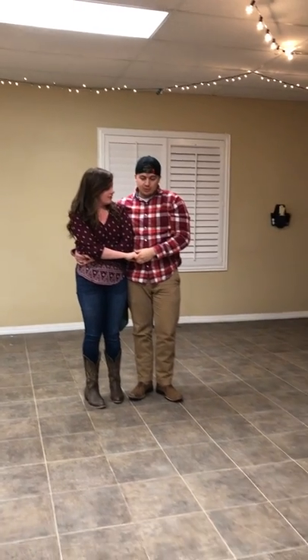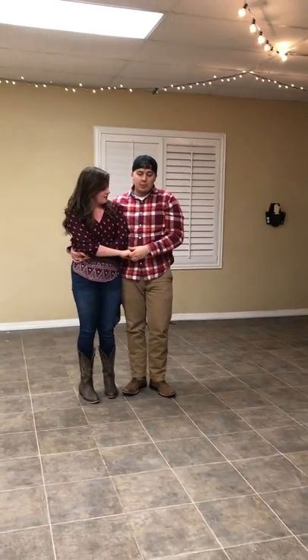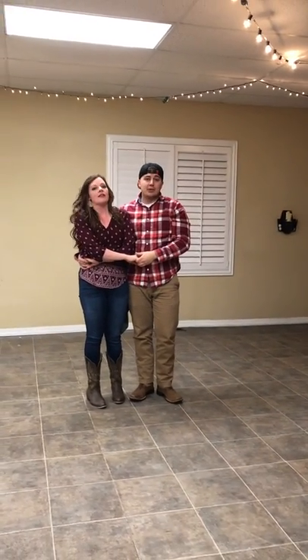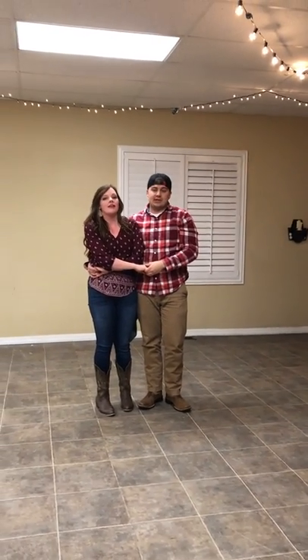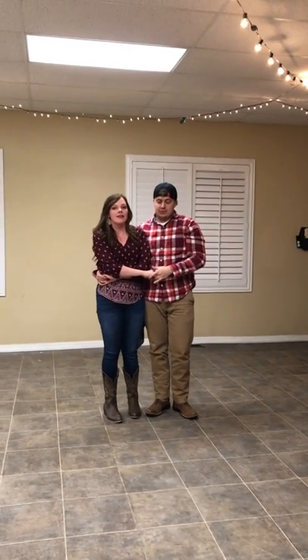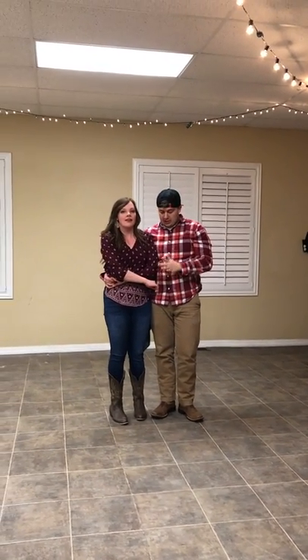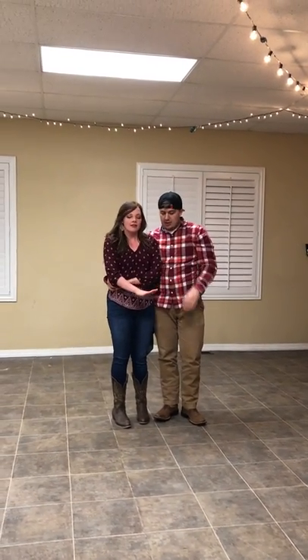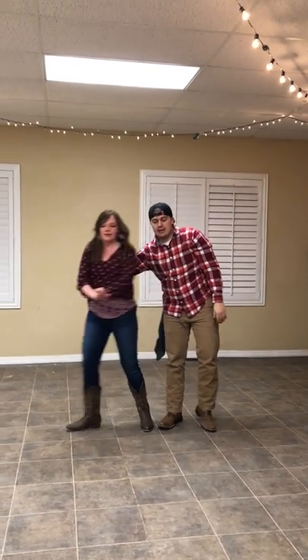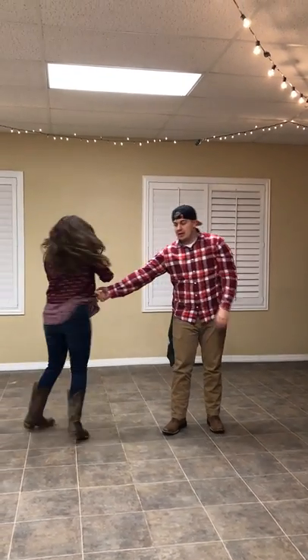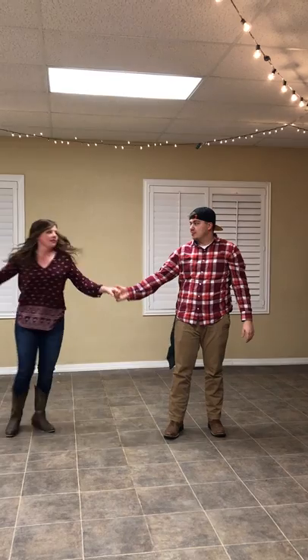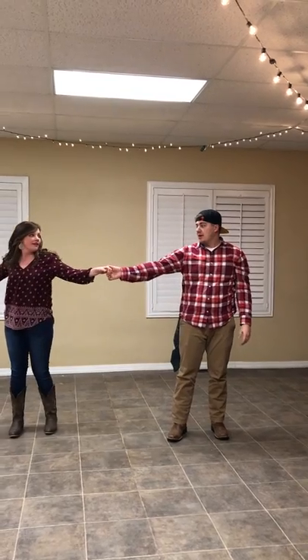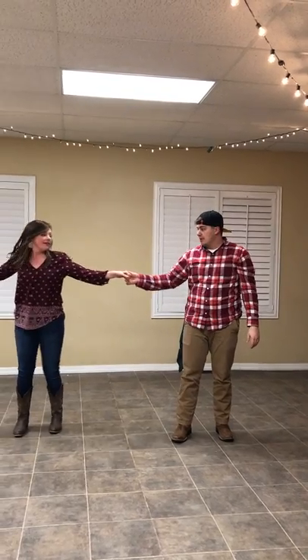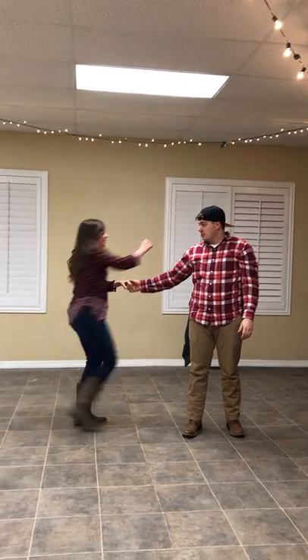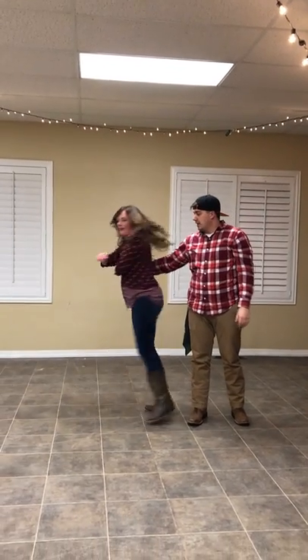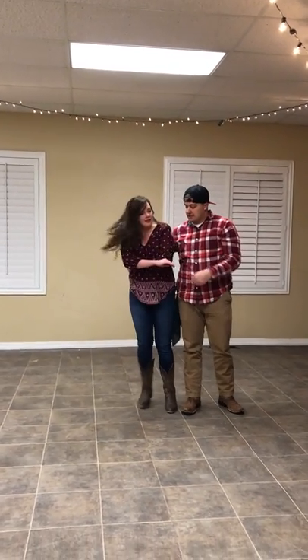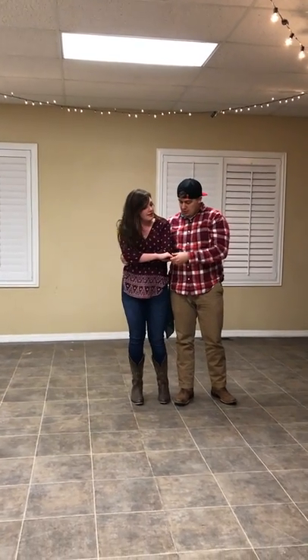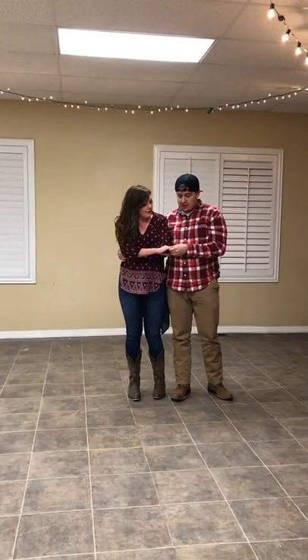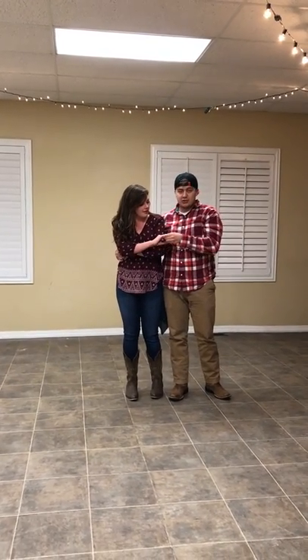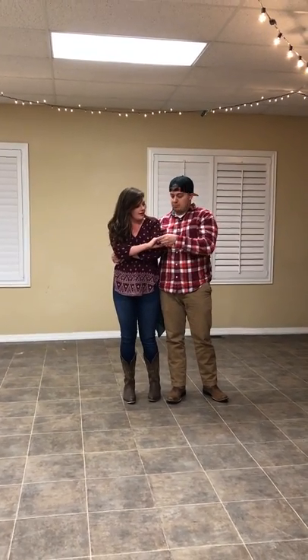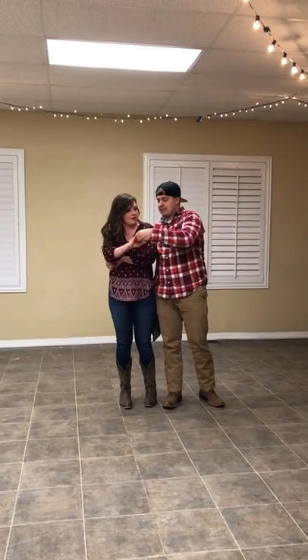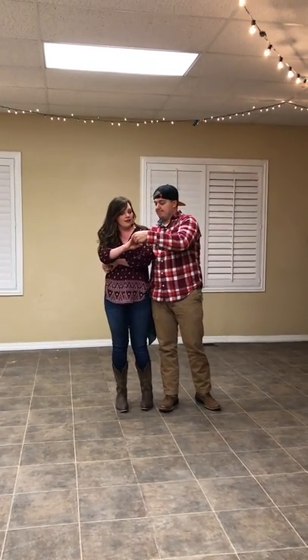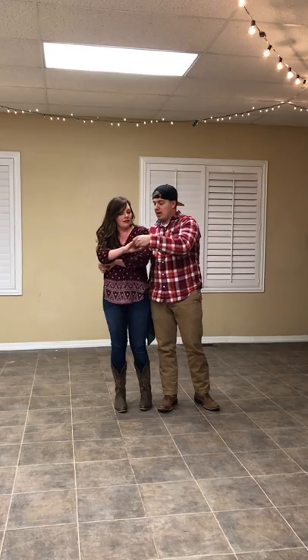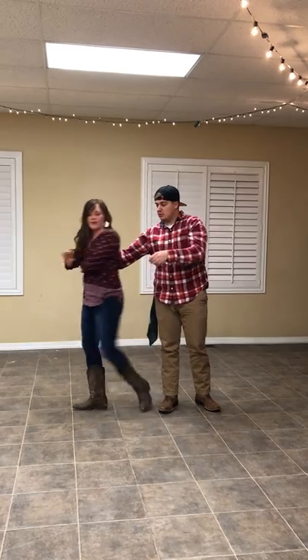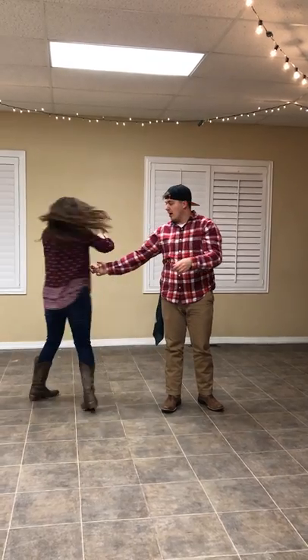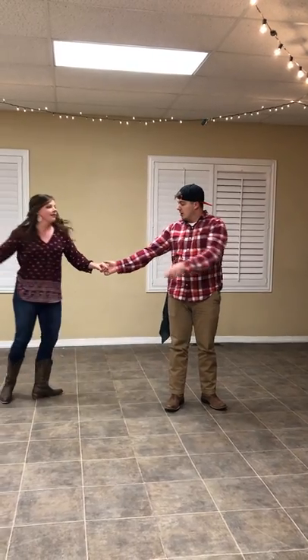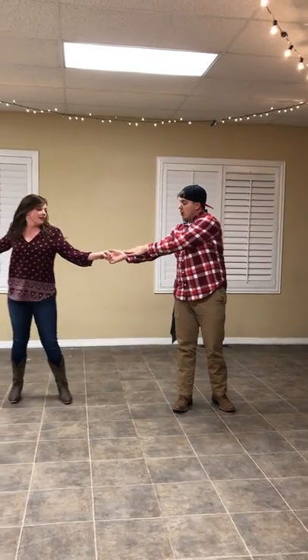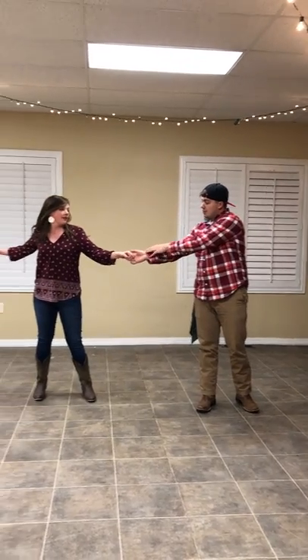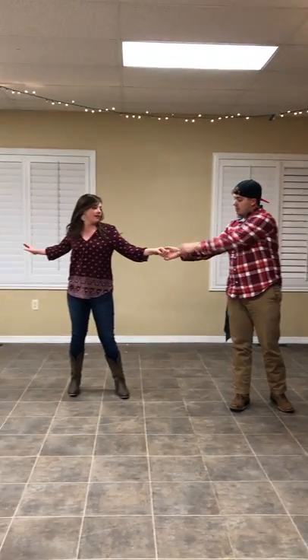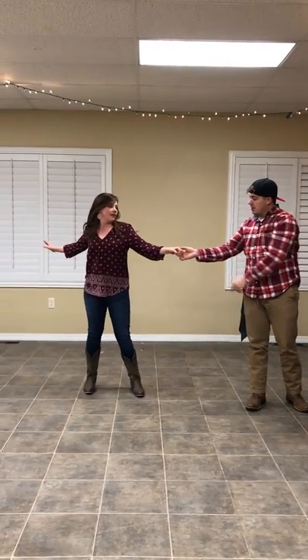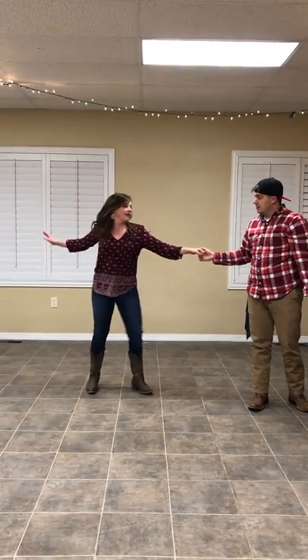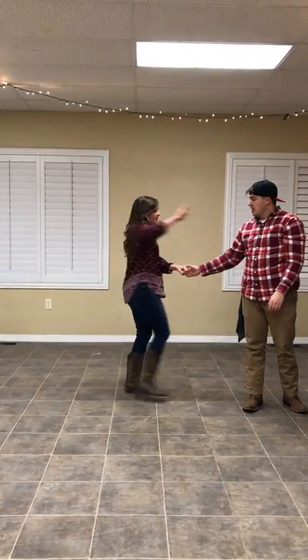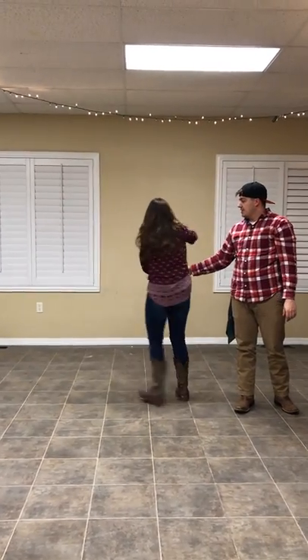So once we're here, we're going to whip her out three different times. We're just going to let go with our left and spin her out, then spin her back in. Ladies, make sure you bring this right hand of yours when you're out — bring it over these arms, not under. It's a common mistake.